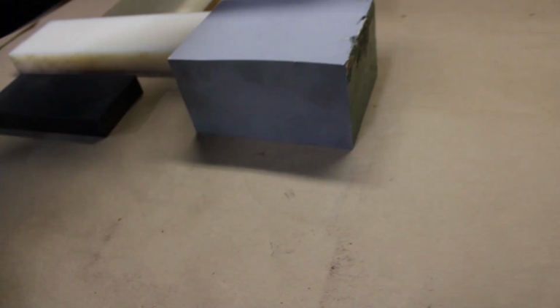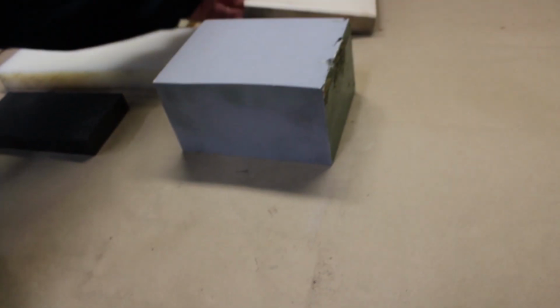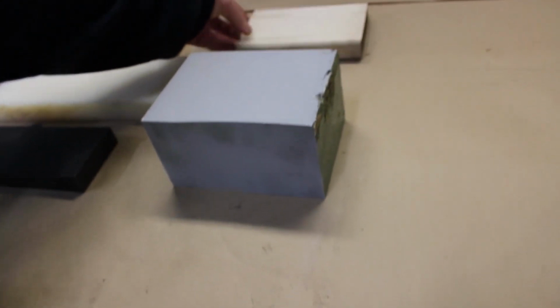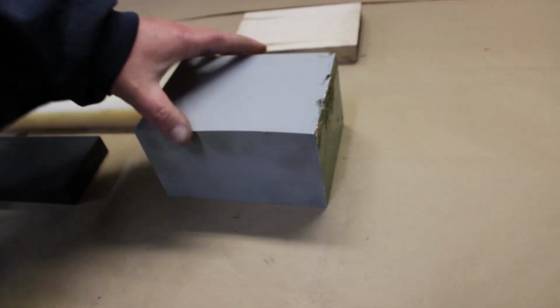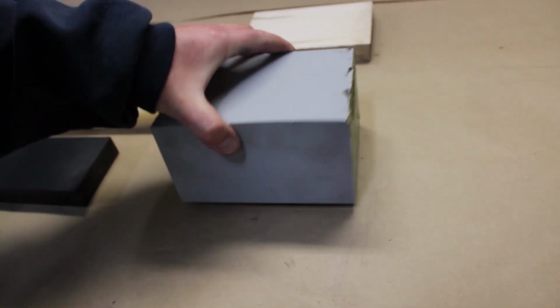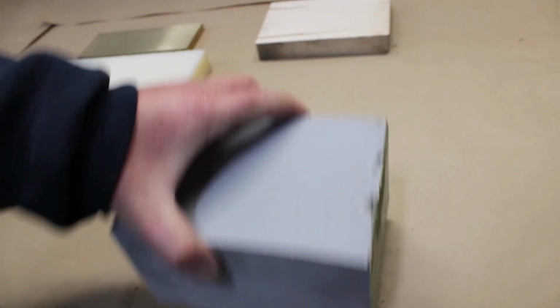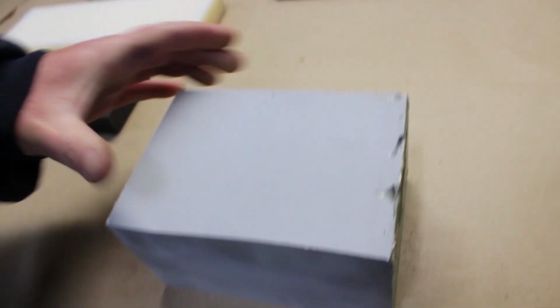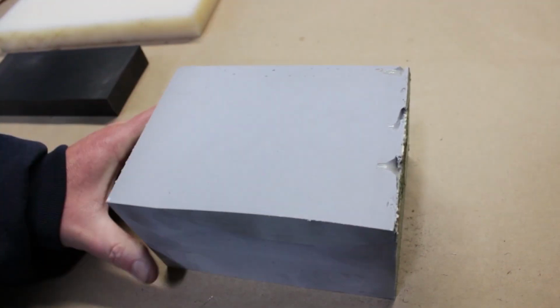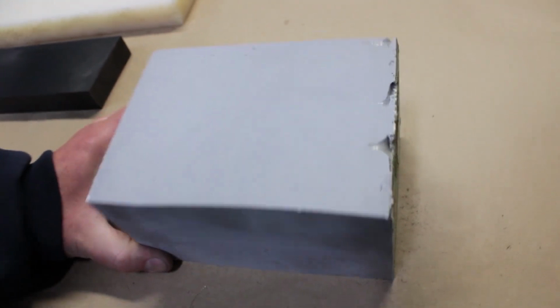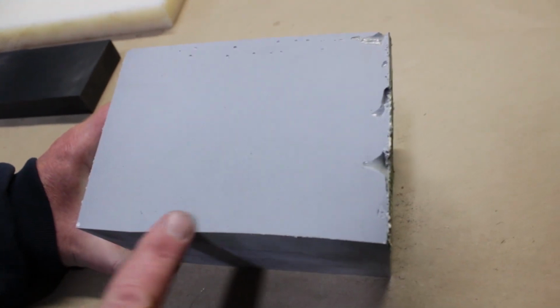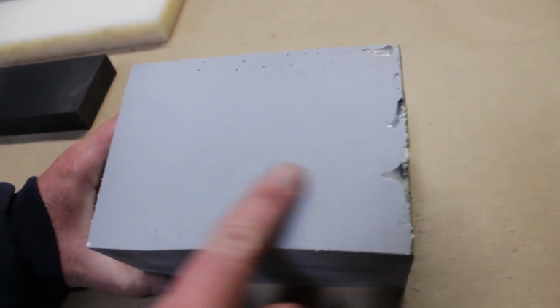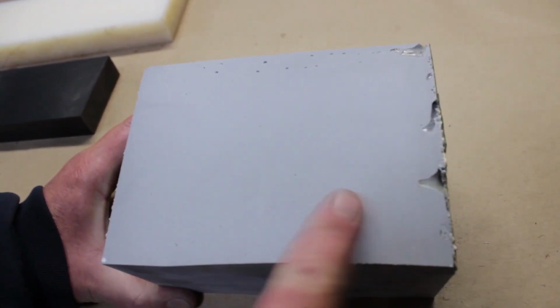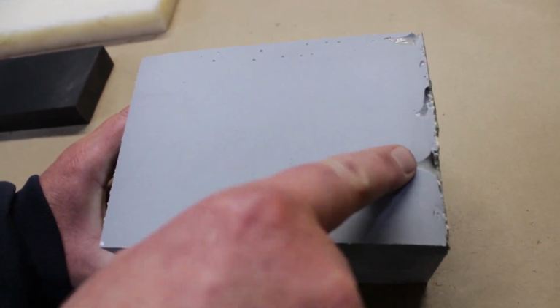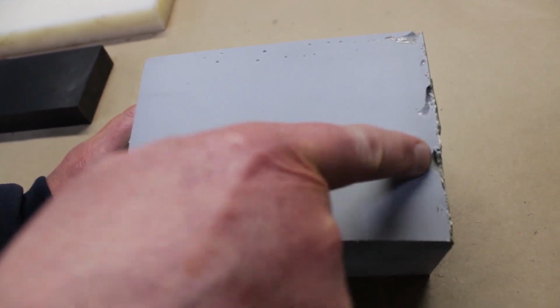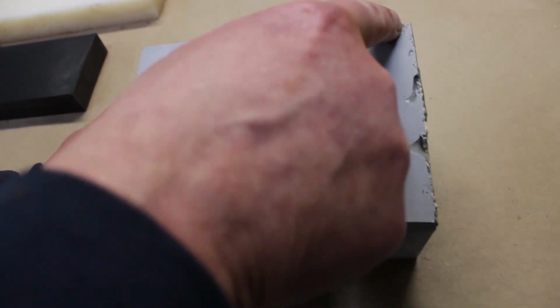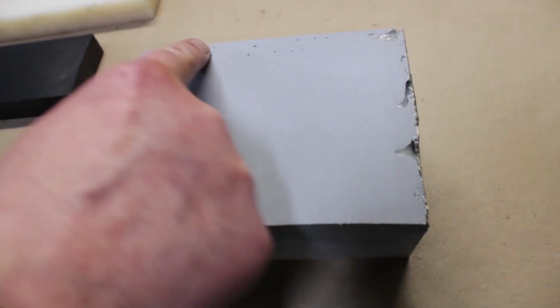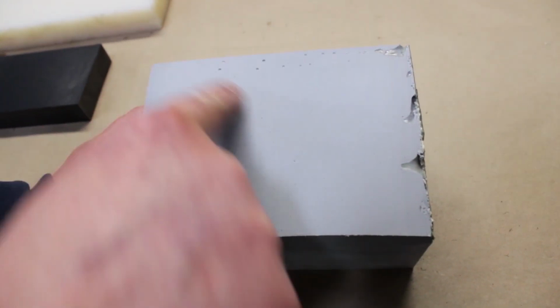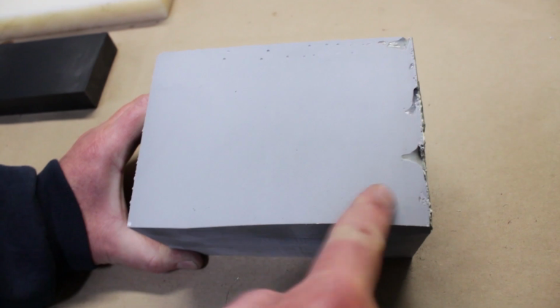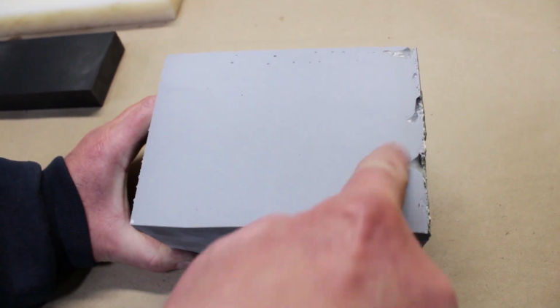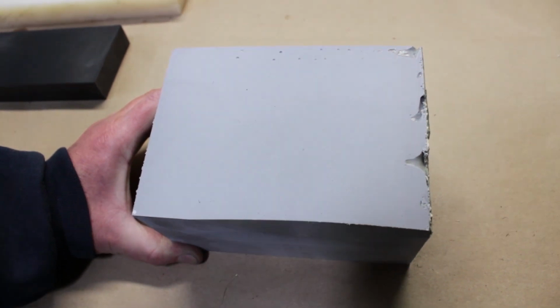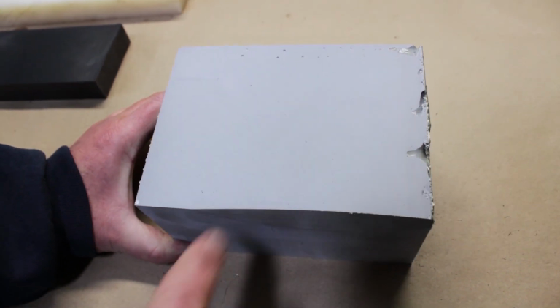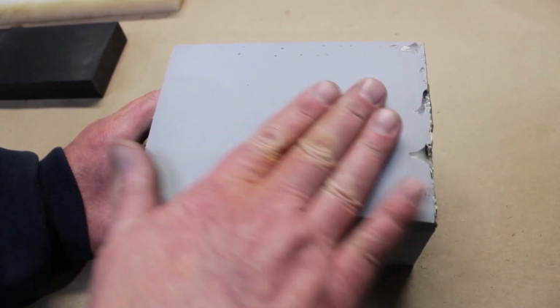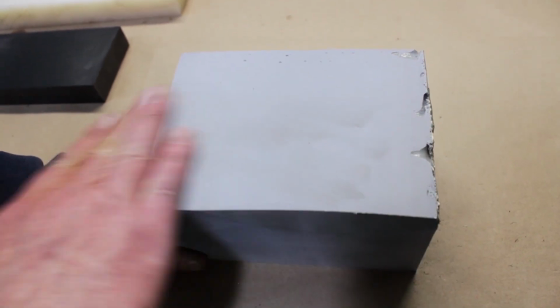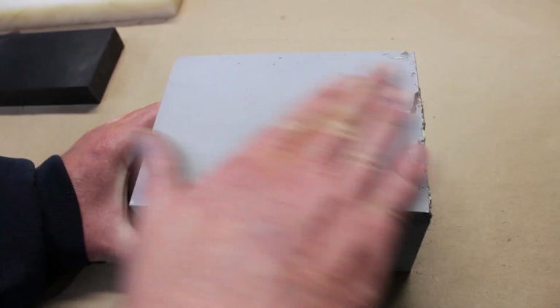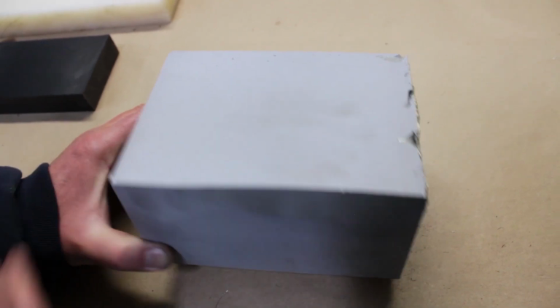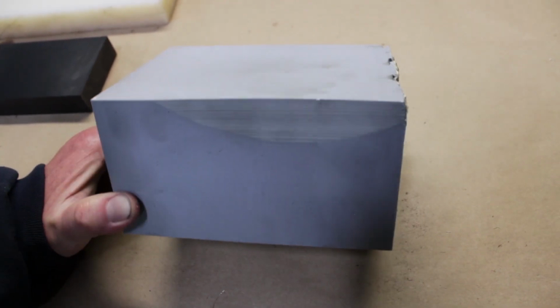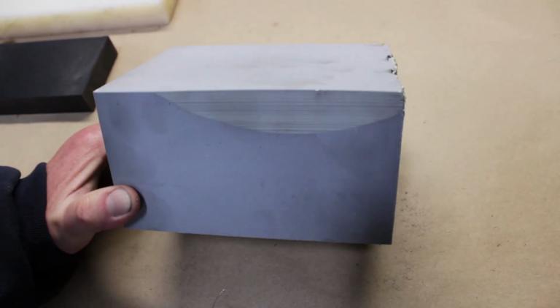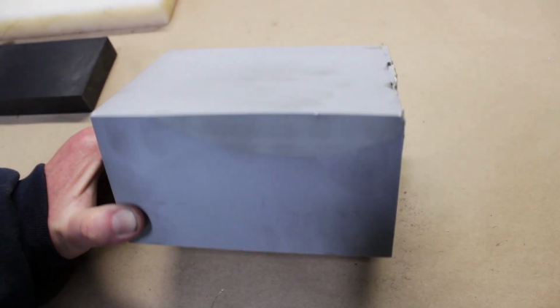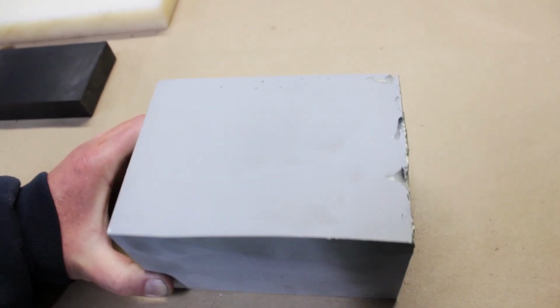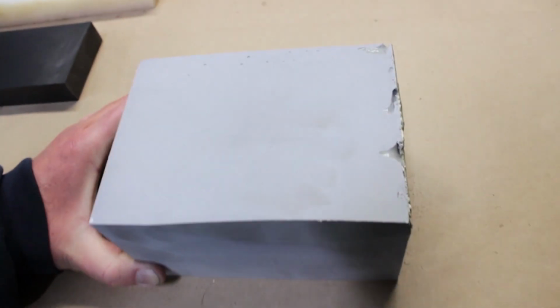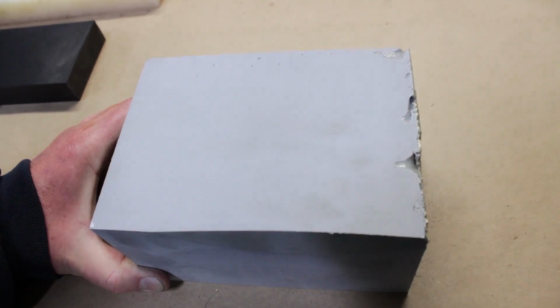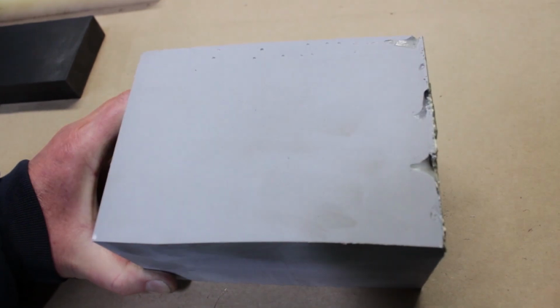Mystery material — same result. We went pretty deep on the depth of cut, but didn't clean up where all the bubbles are from casting the stuff. But a nice, flat, perfect finish on that — aside from the bubbles.